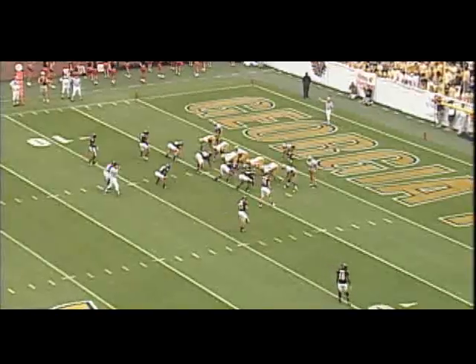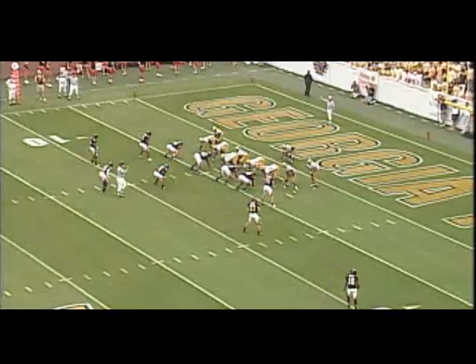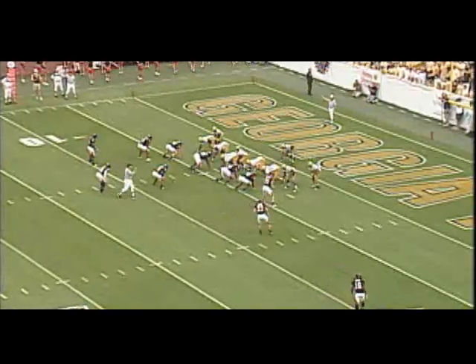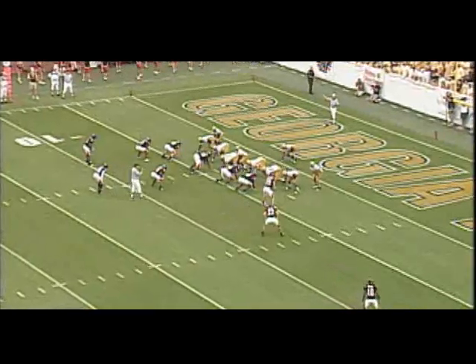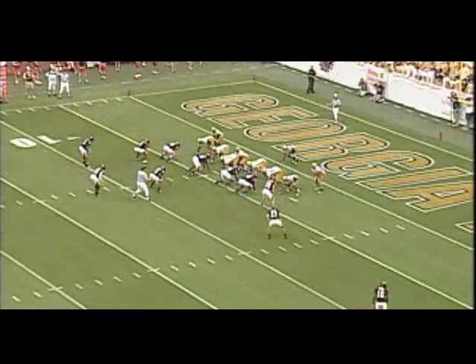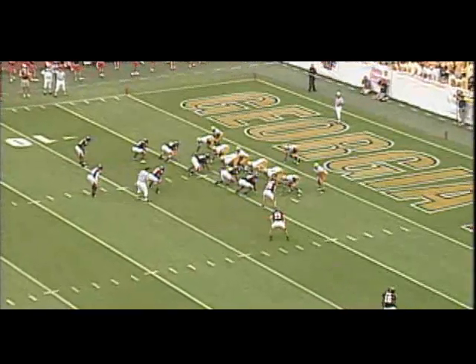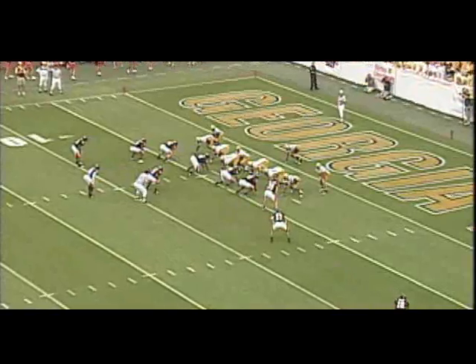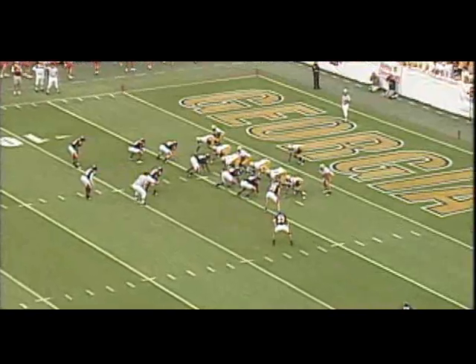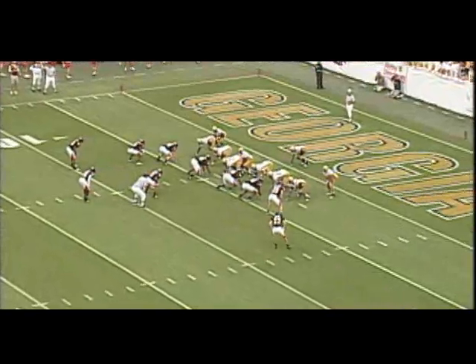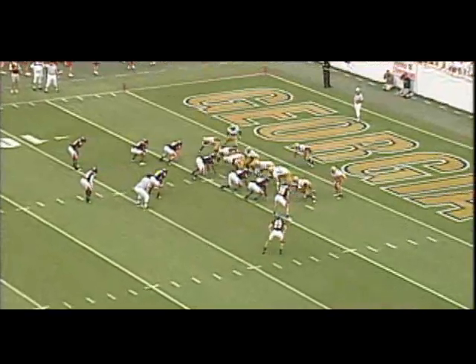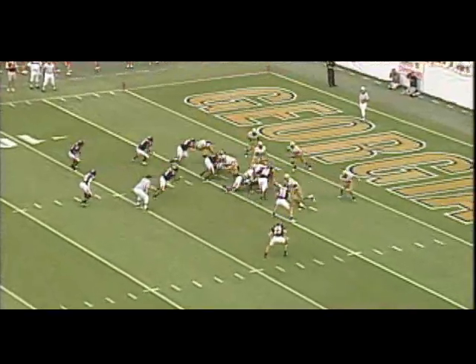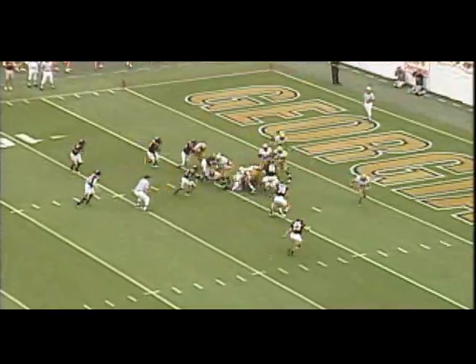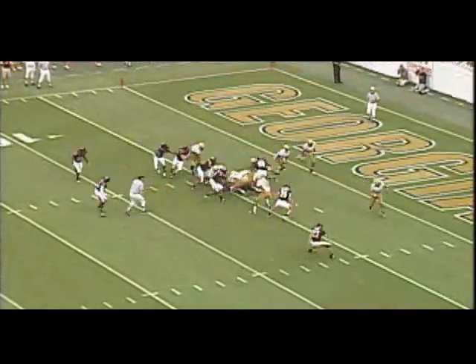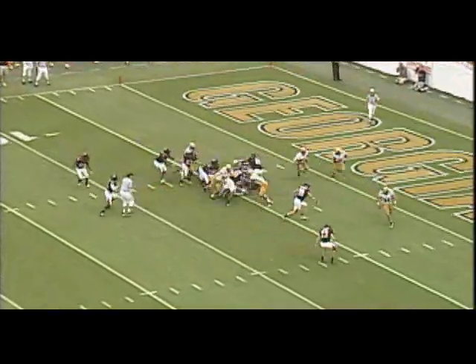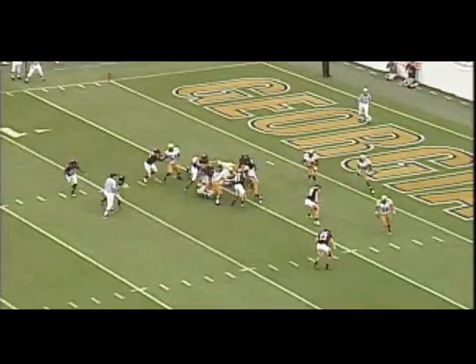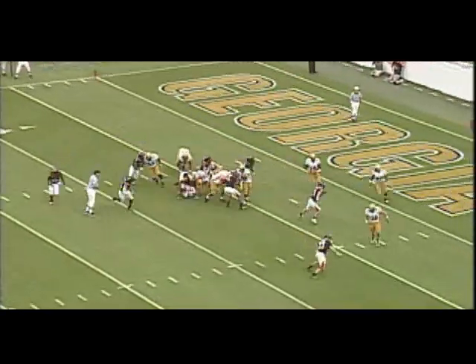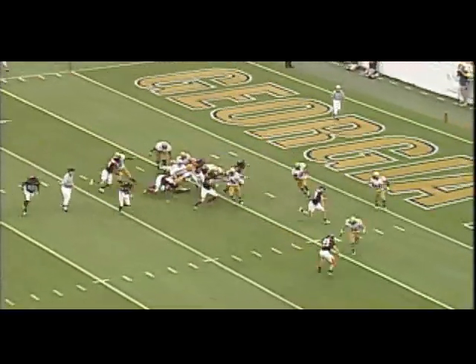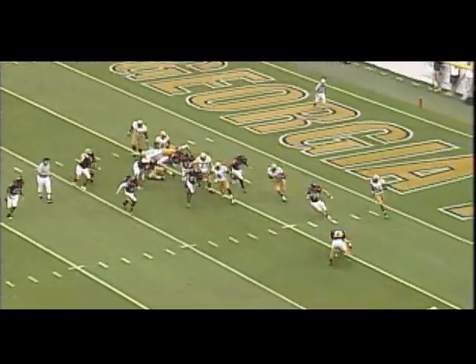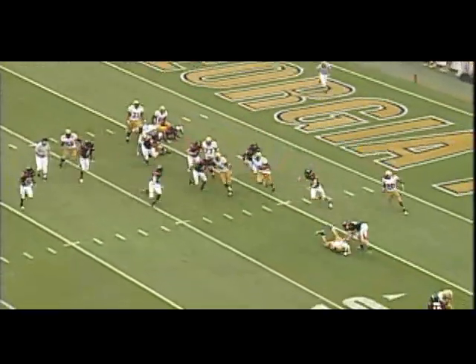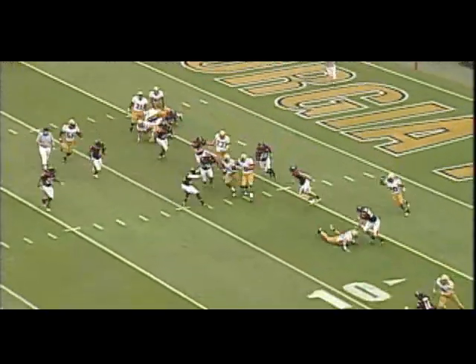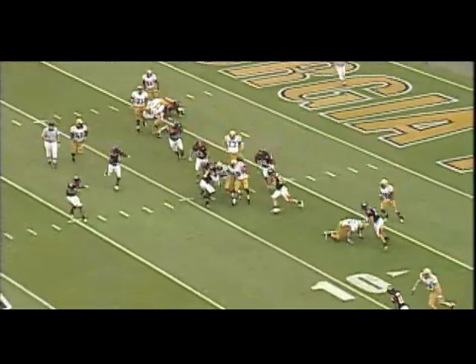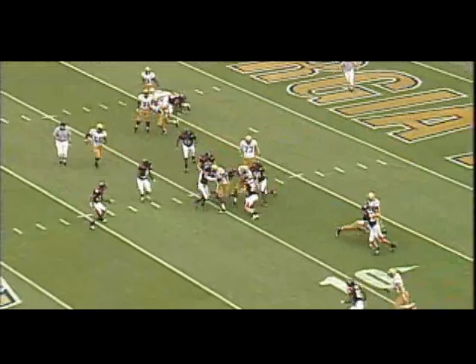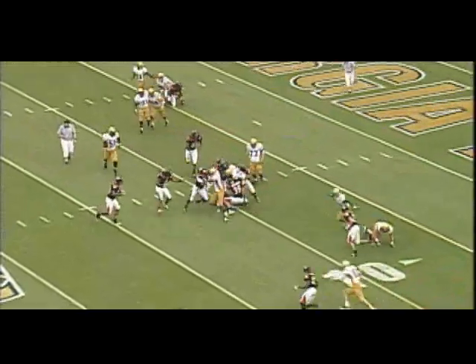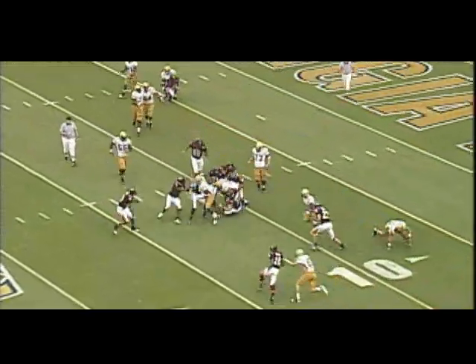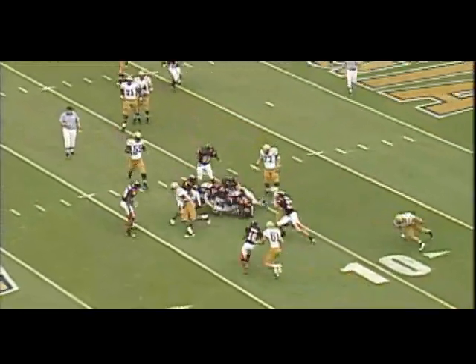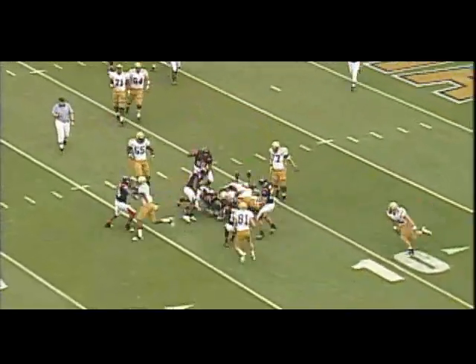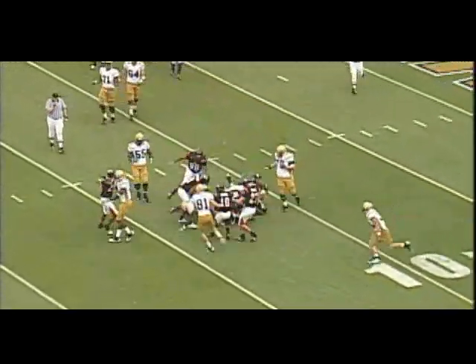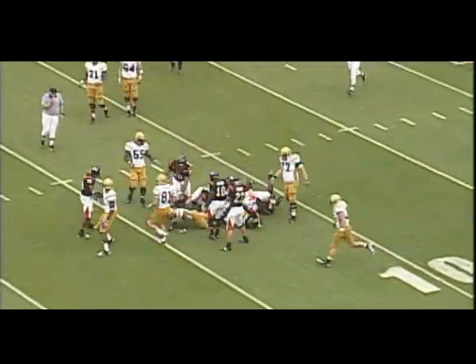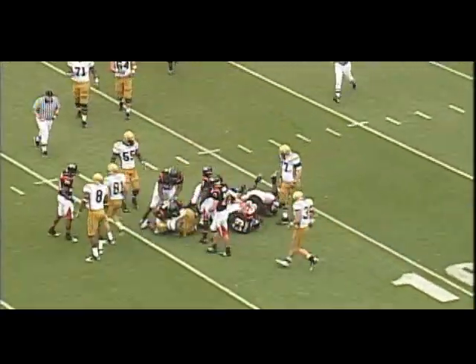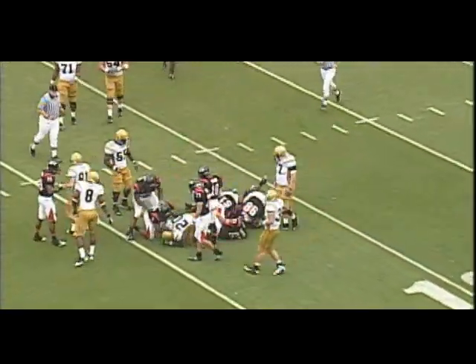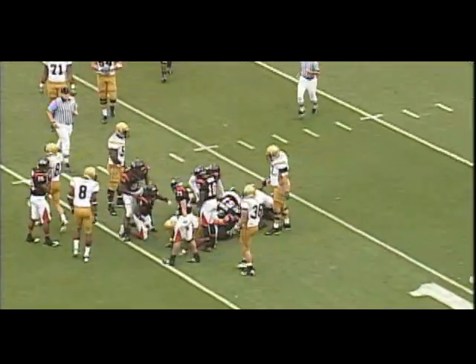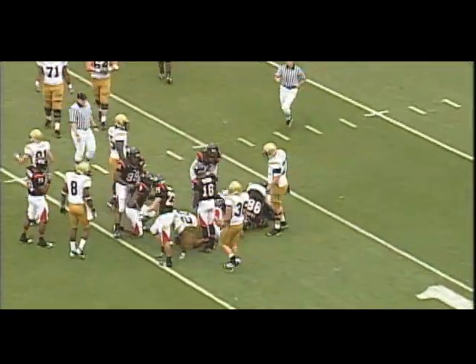Booker from under center, Dwyer right behind him. Here's Calvin coming on the left side — he's going to keep it. Book pushing guys out of the way, across the 10. He goes to about the 12, maybe the 13.